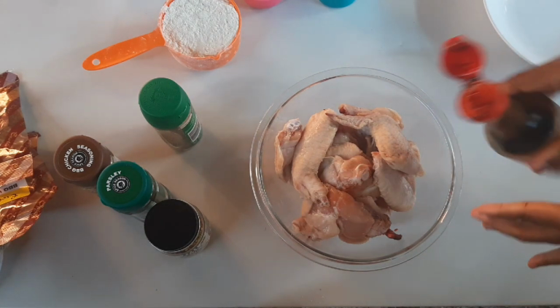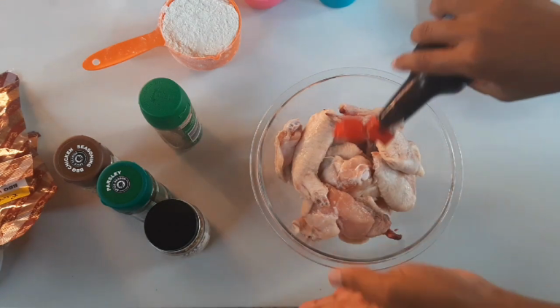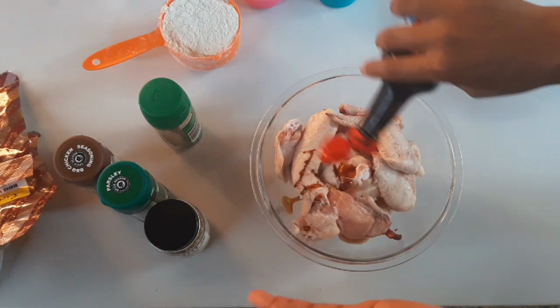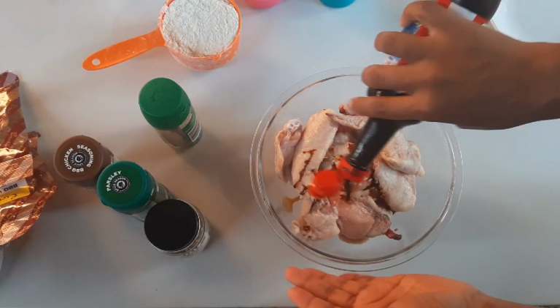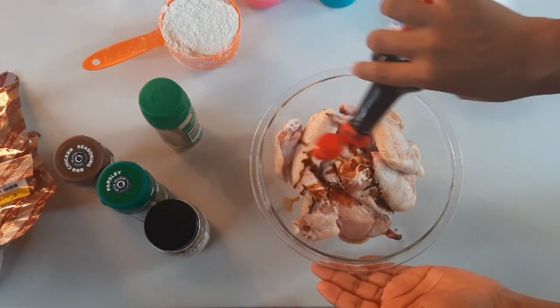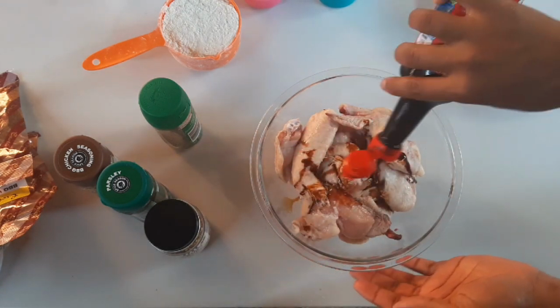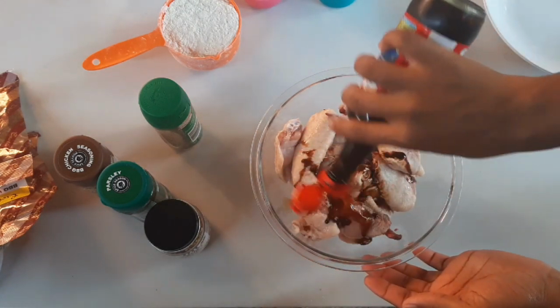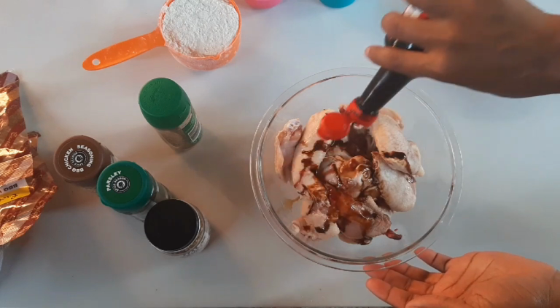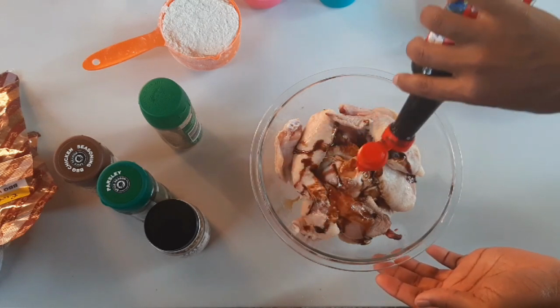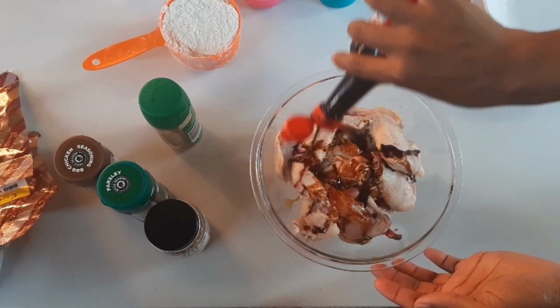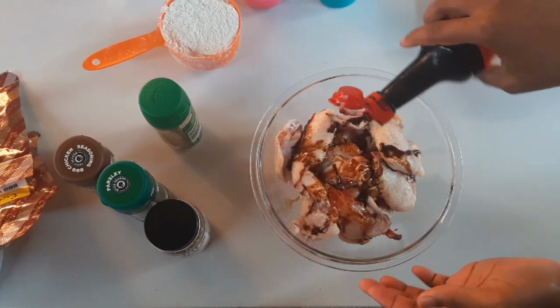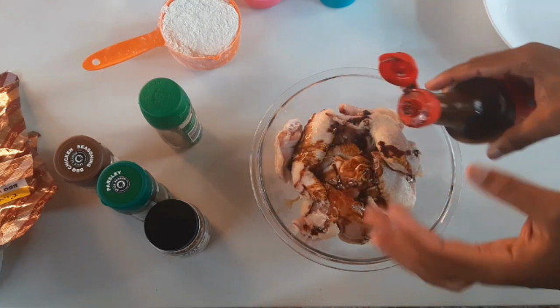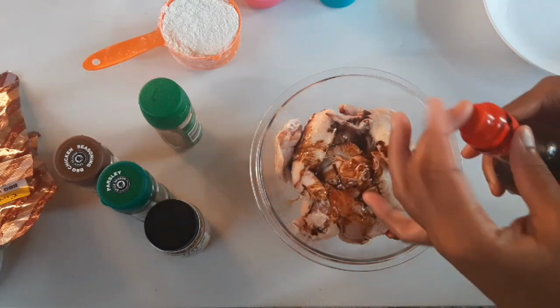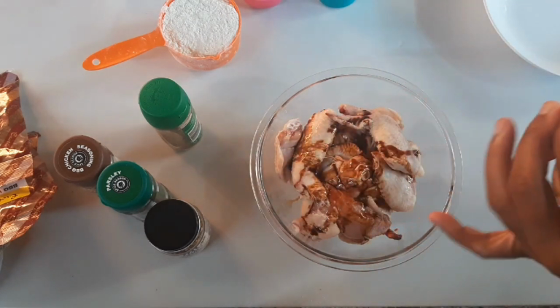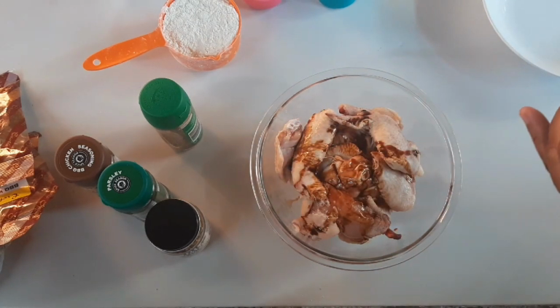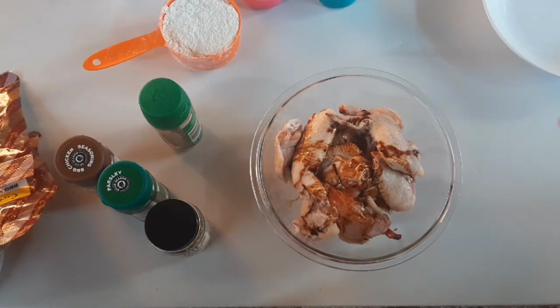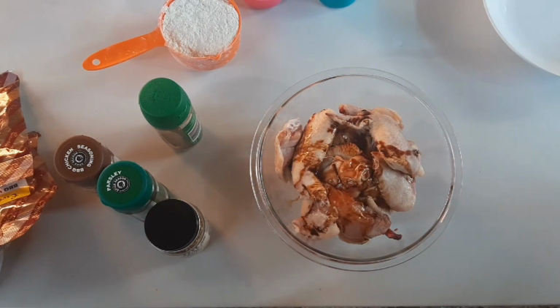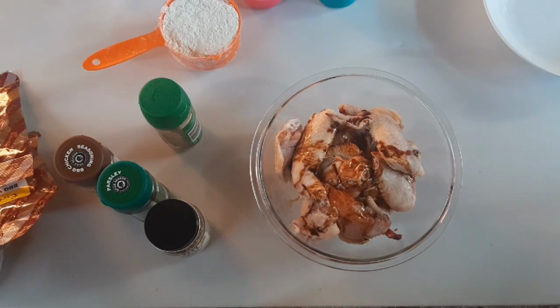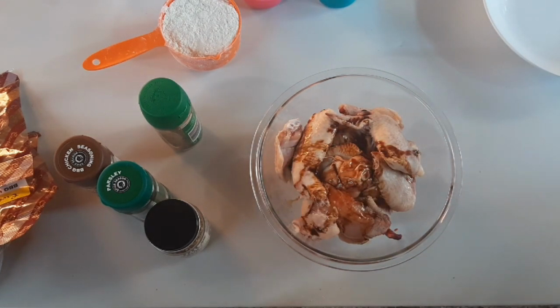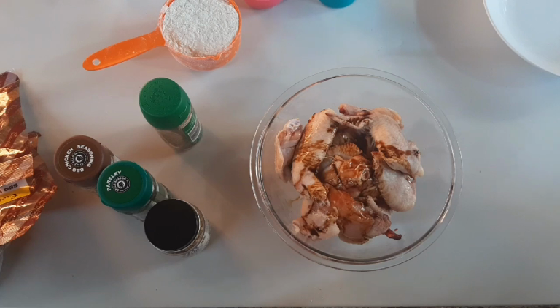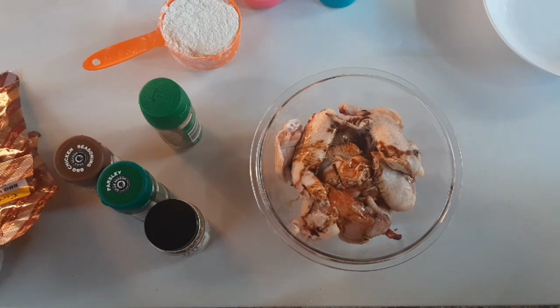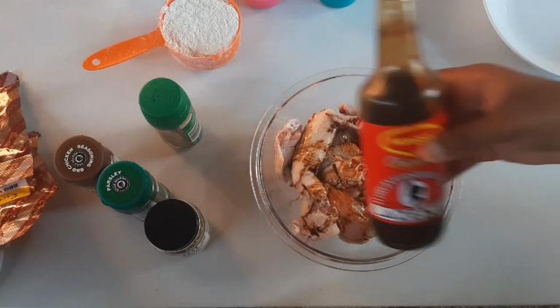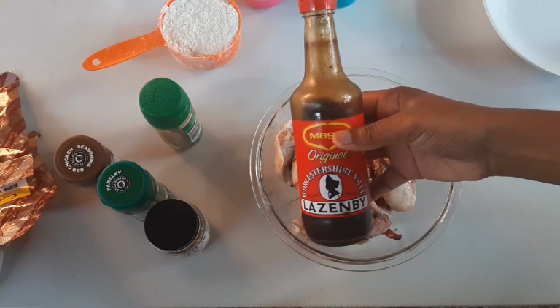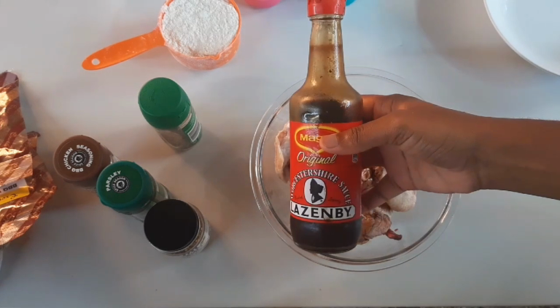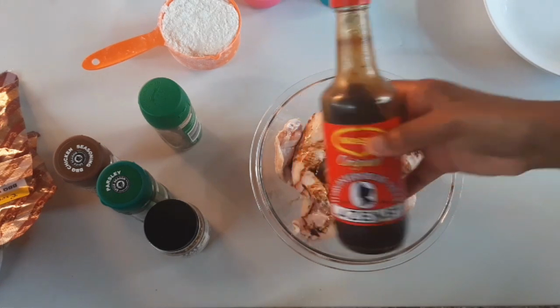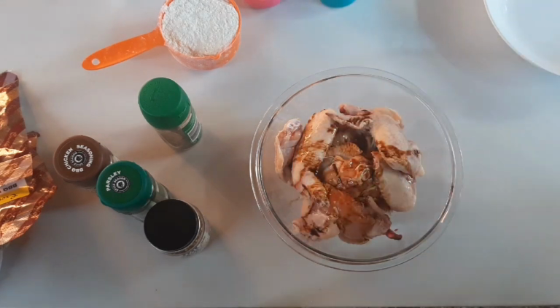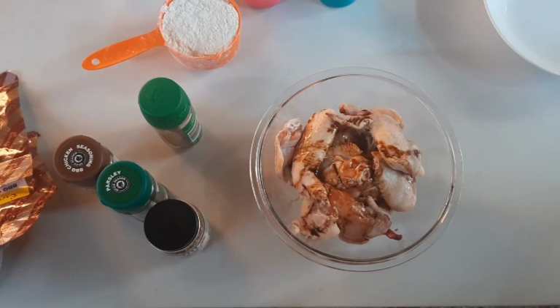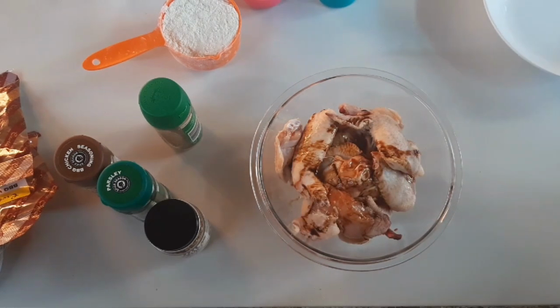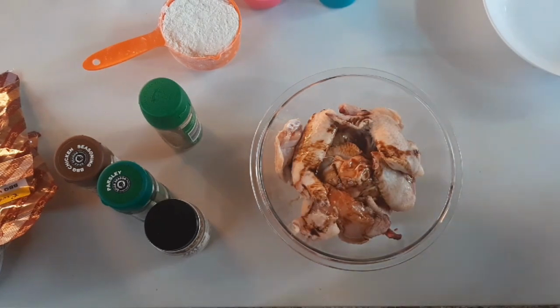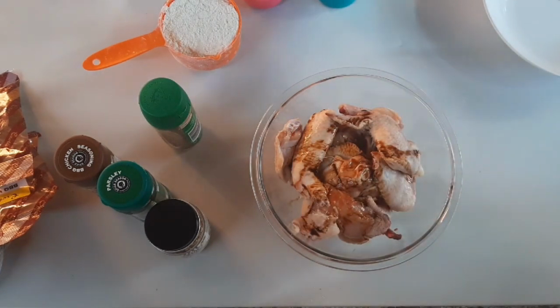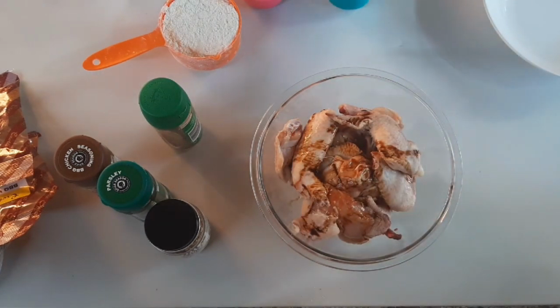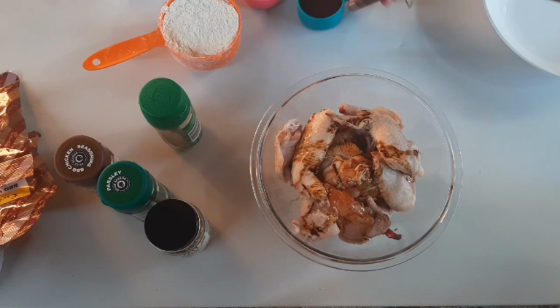For this recipe we are definitely going to need some wings, because obviously it's a wings recipe. I just added that sauce — I'm gonna show you the name because I'm not gonna say it. Yes, that one. You definitely have it in your kitchen.